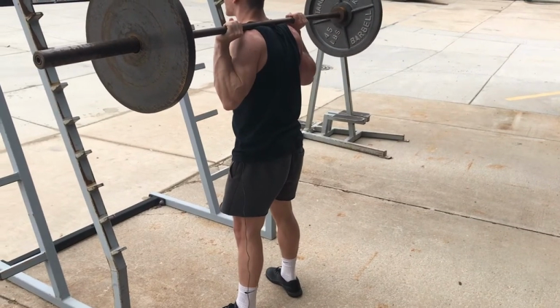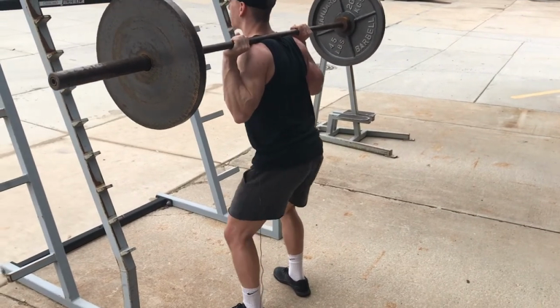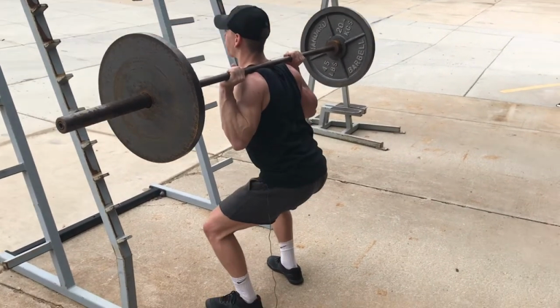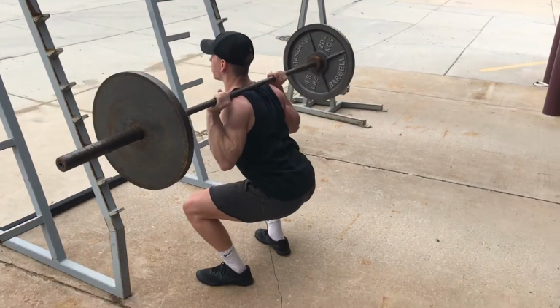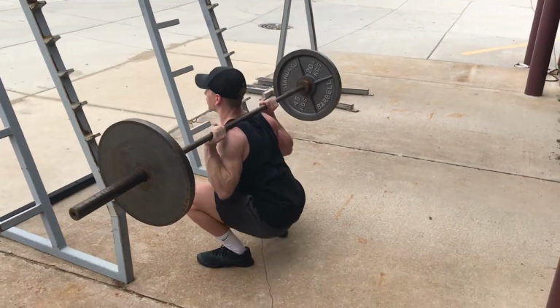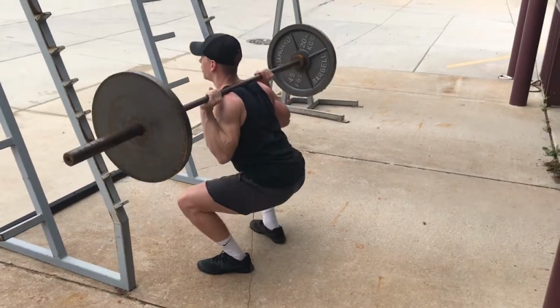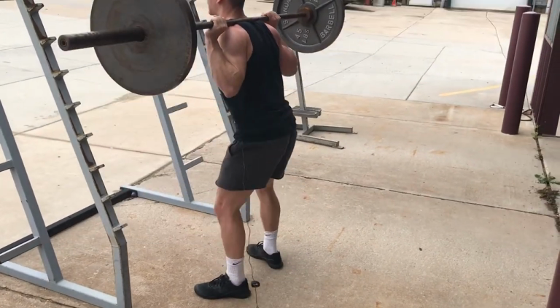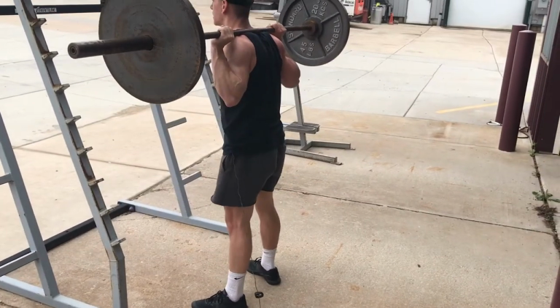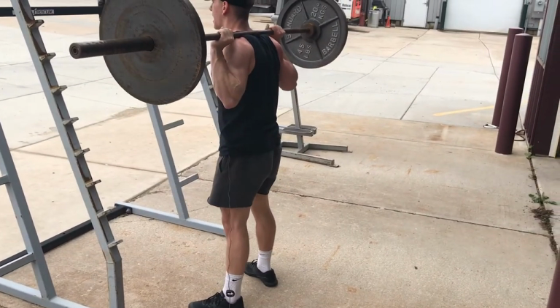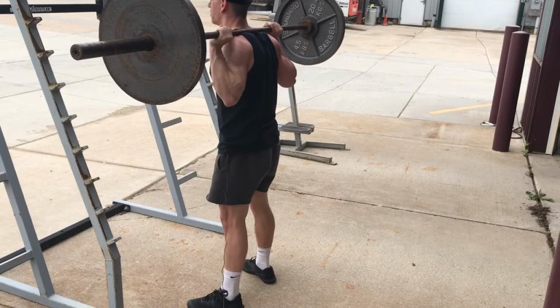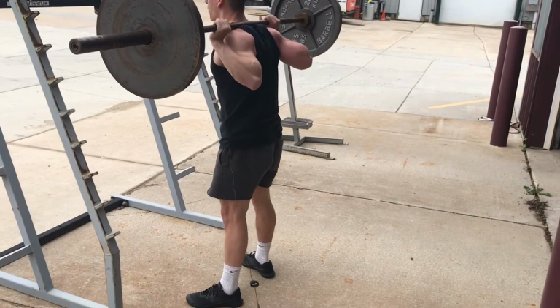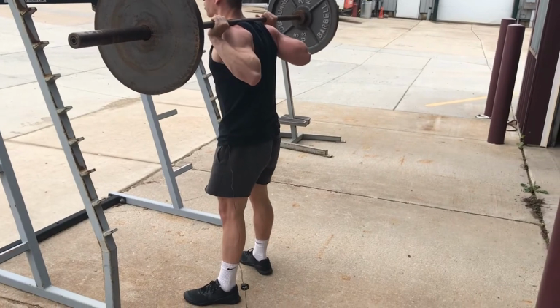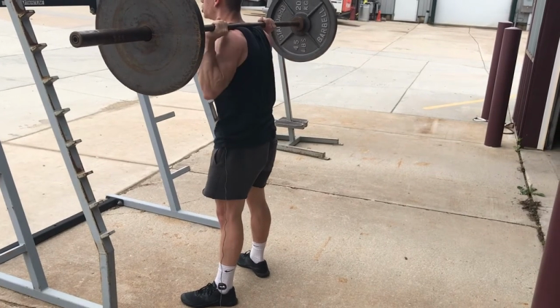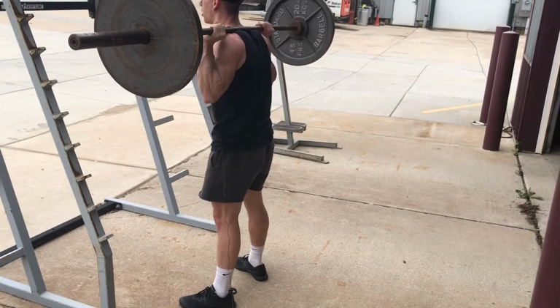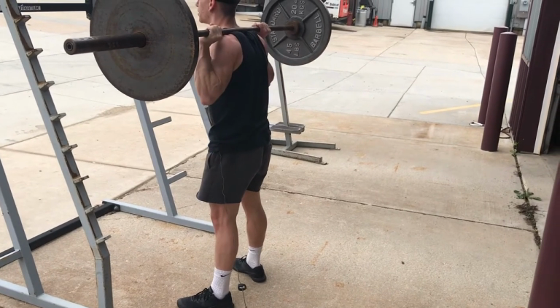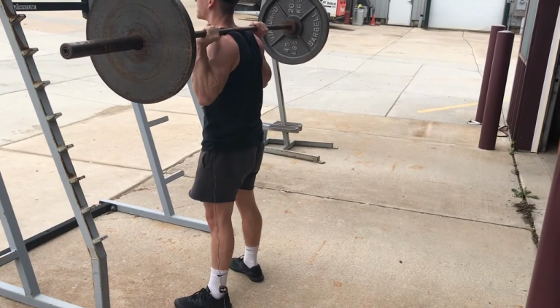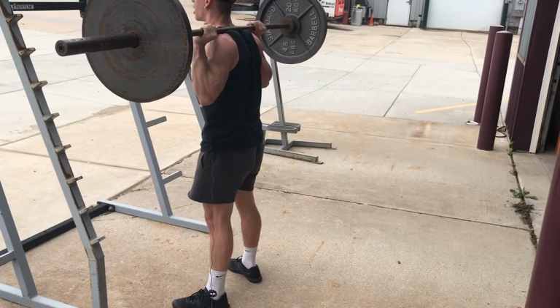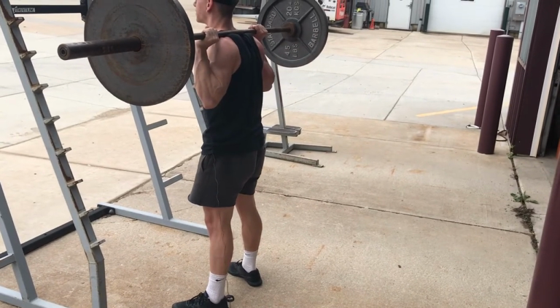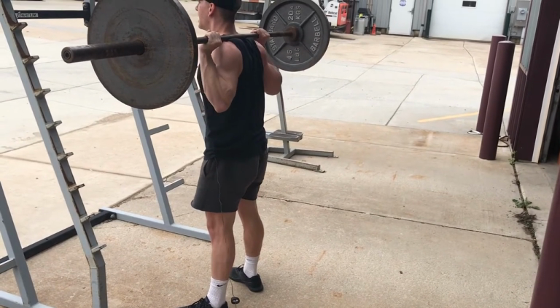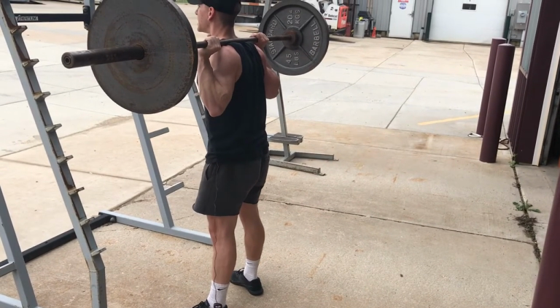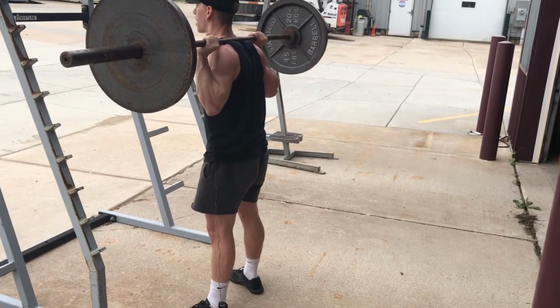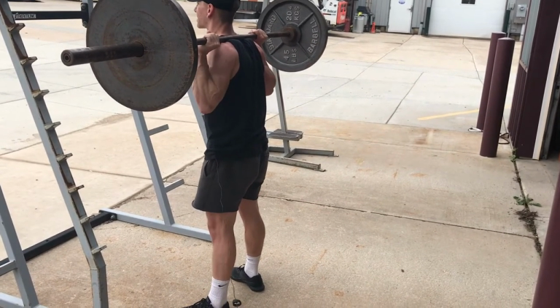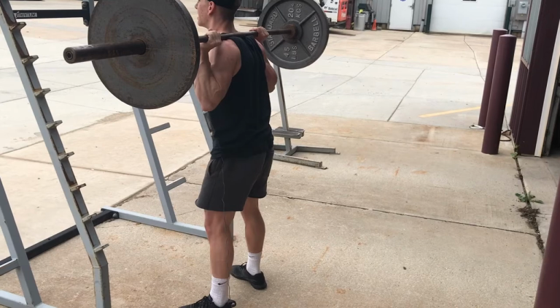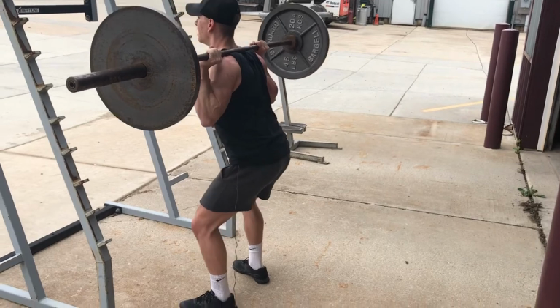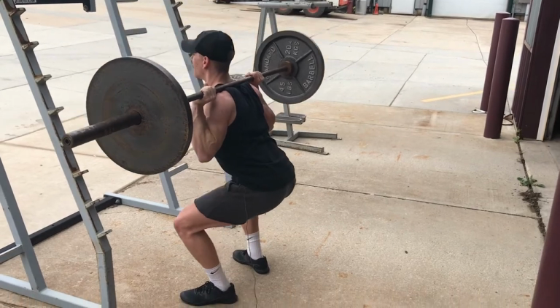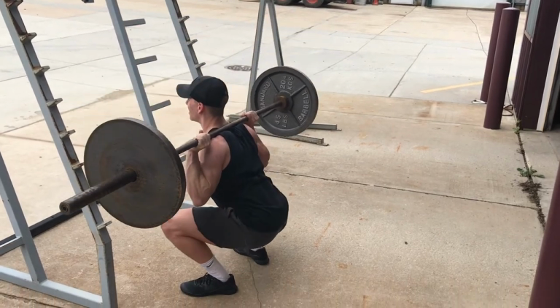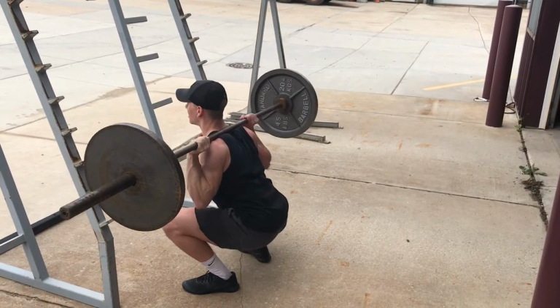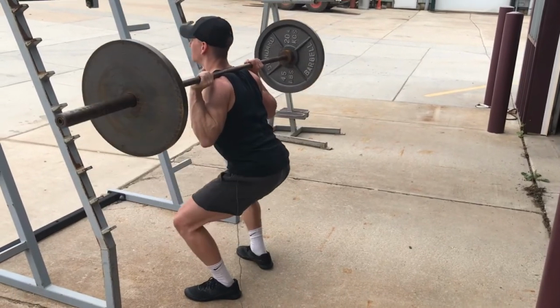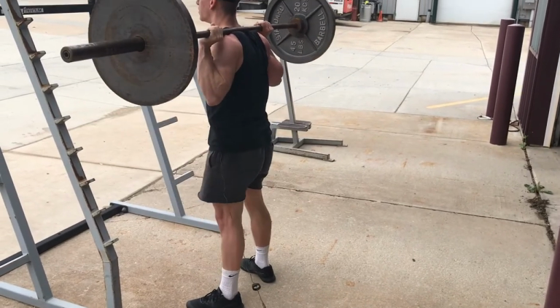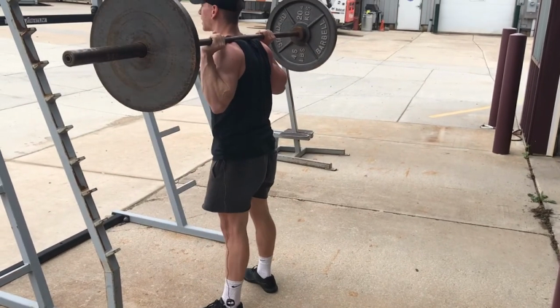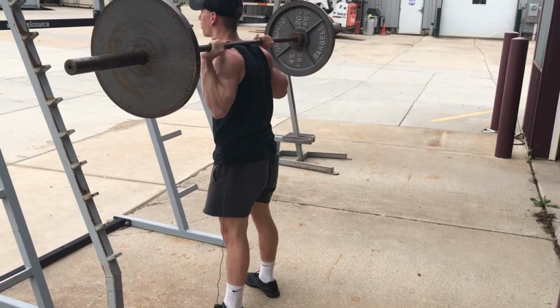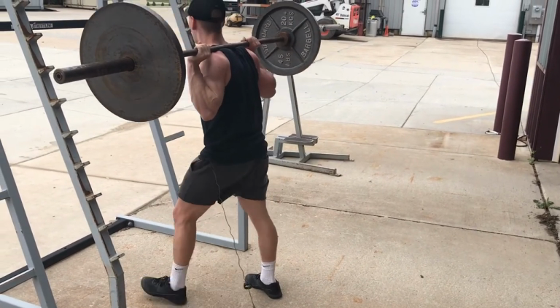I go to a depth that I feel comfortable with. I can get a pretty good full range of motion here, but that doesn't mean you have to. I'm also shooting my elbows underneath to maintain that upright position, keeping my upper back tight and squeezing my glutes out through the top.